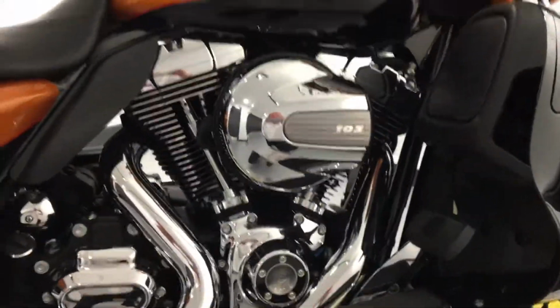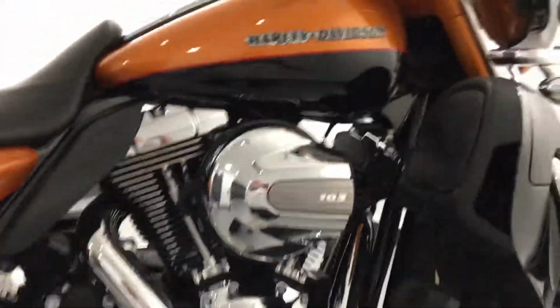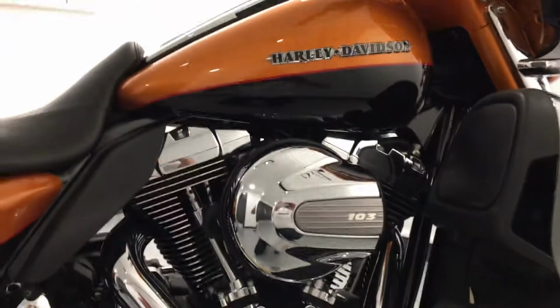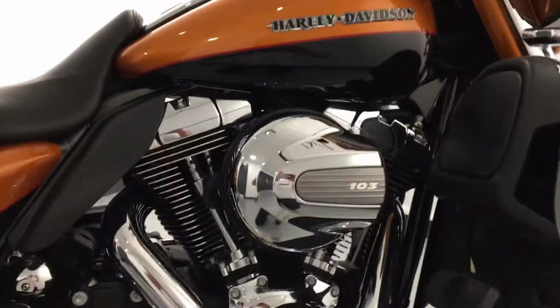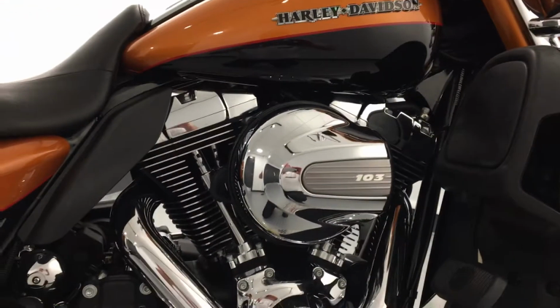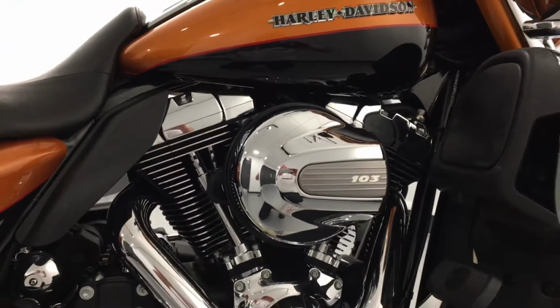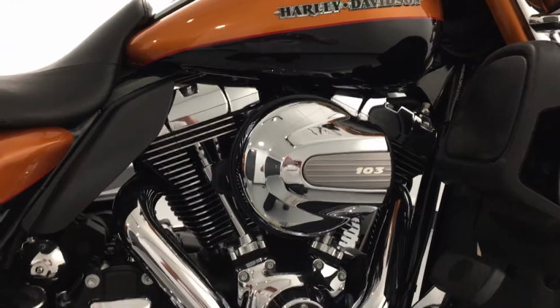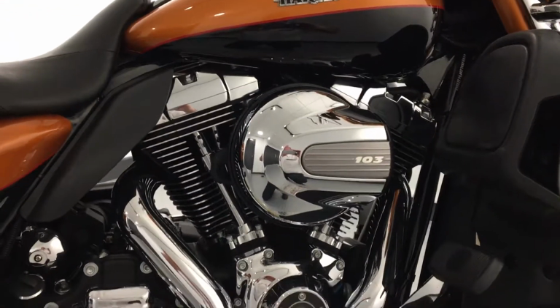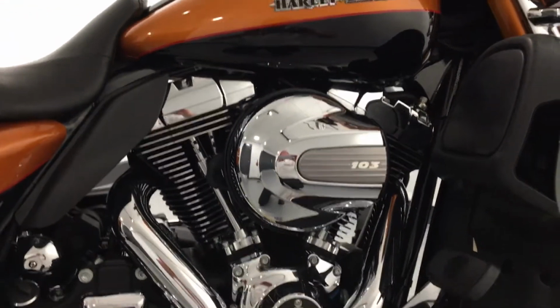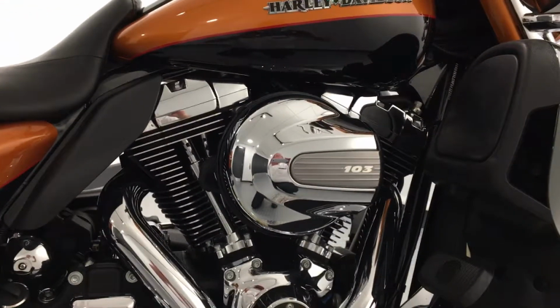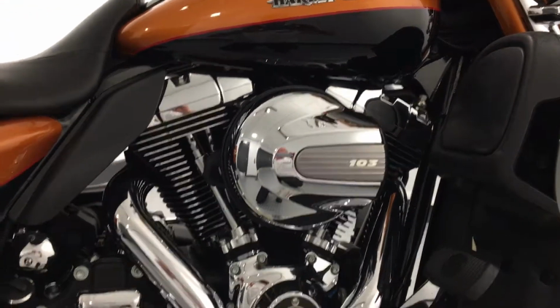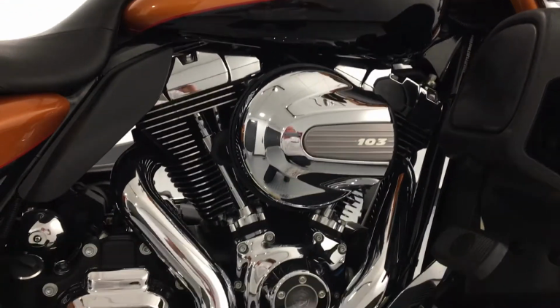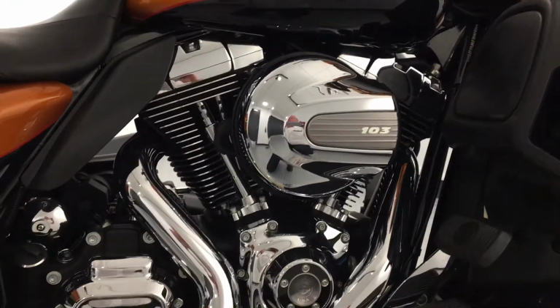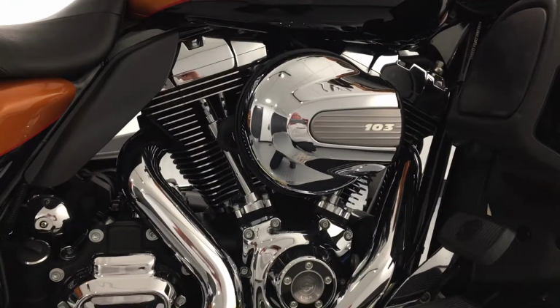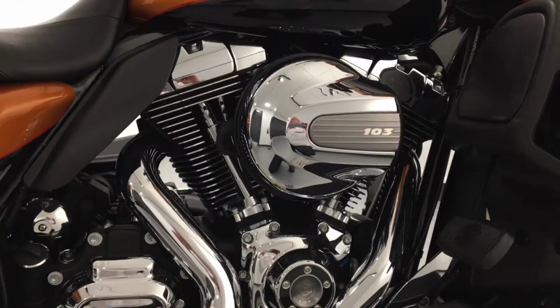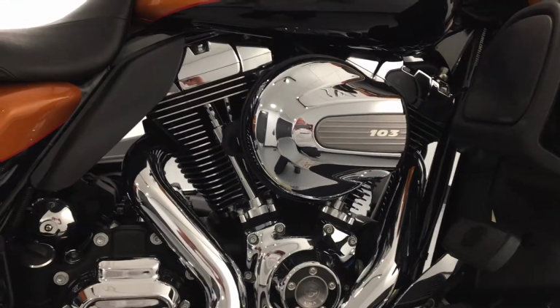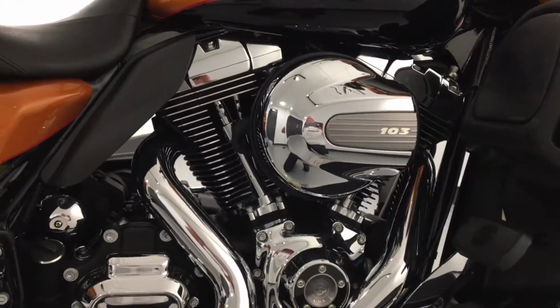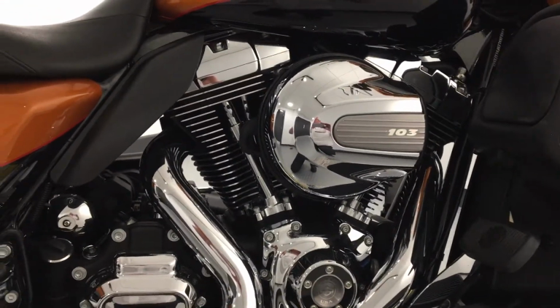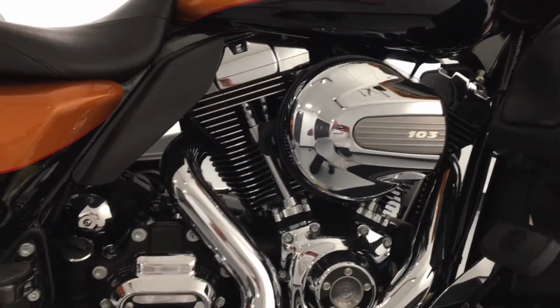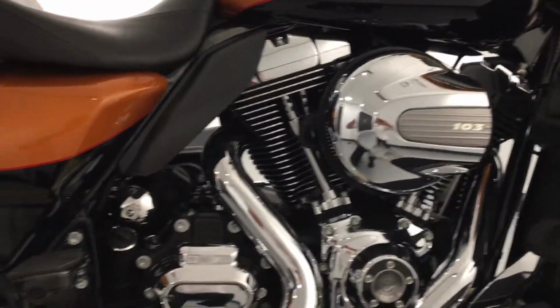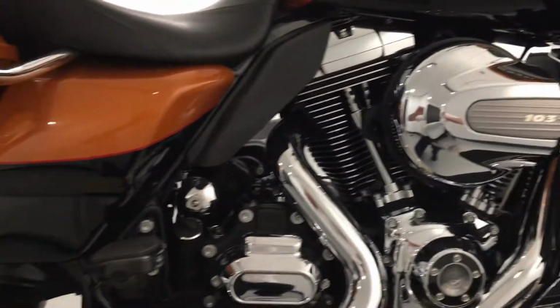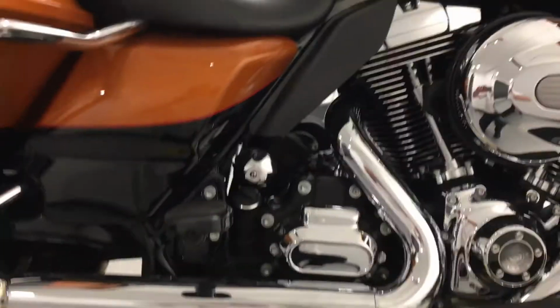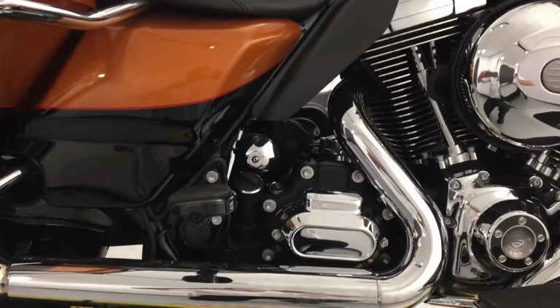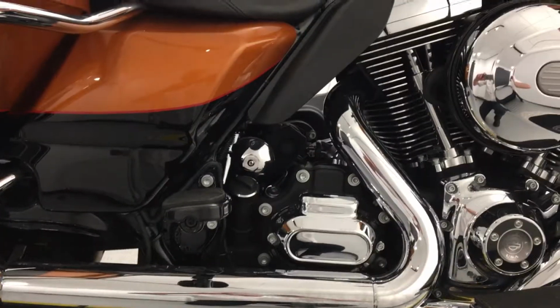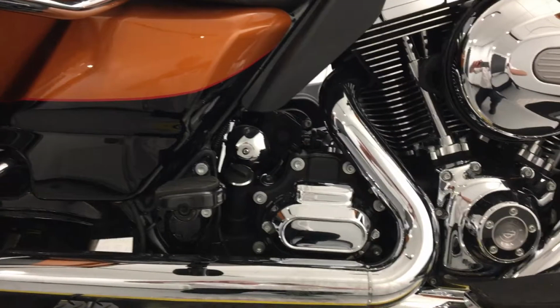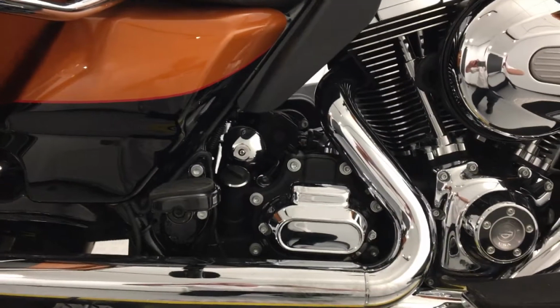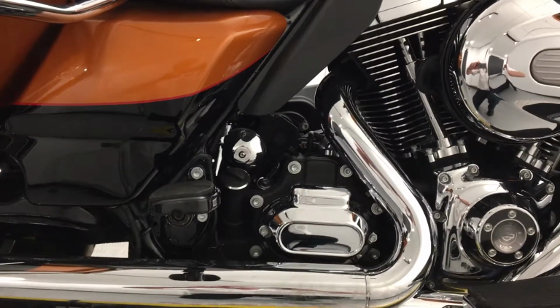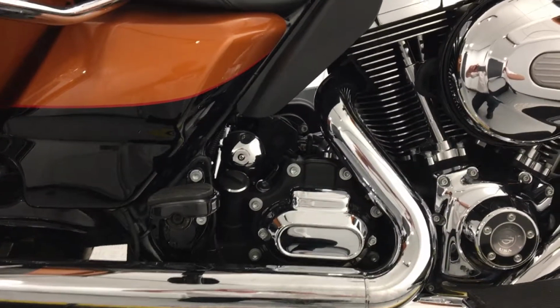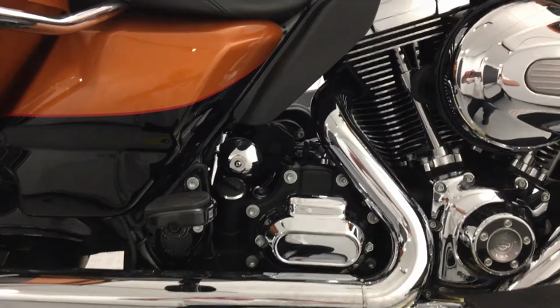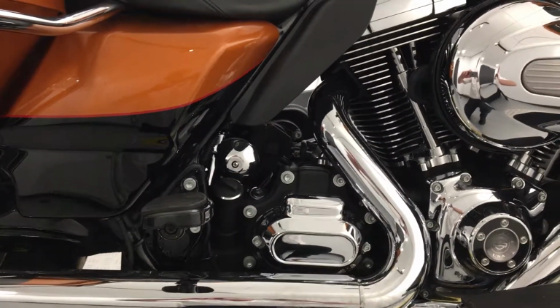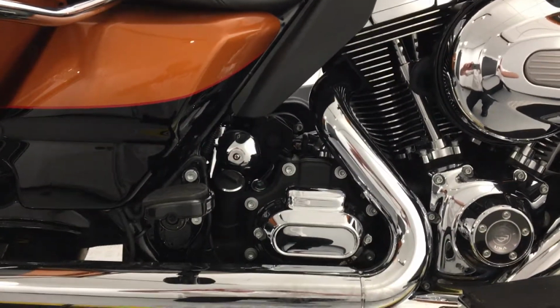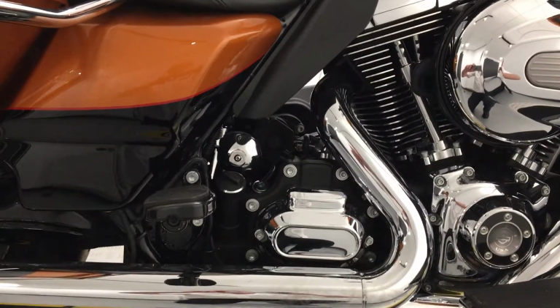You can see it's complemented here with a 103 cubic inch engine, which gives you all the torque you'll ever need for your touring mileage, and a six-speed gearbox to make that touring relaxed.